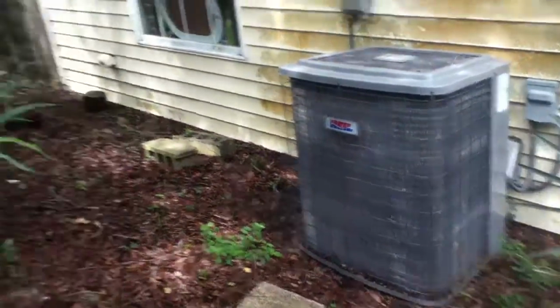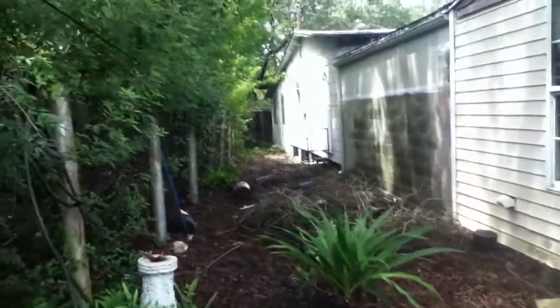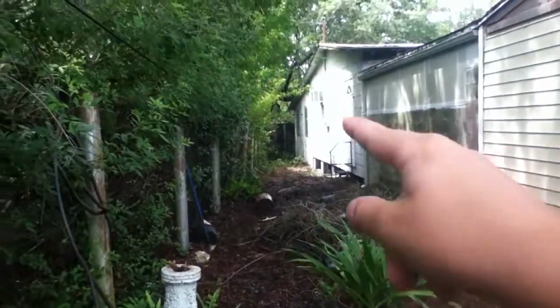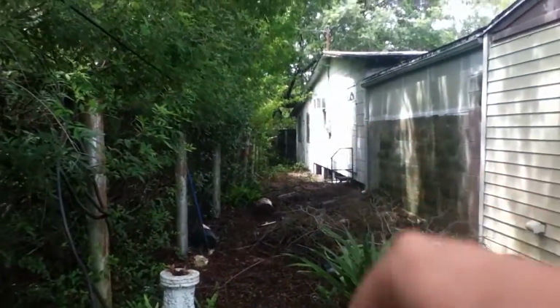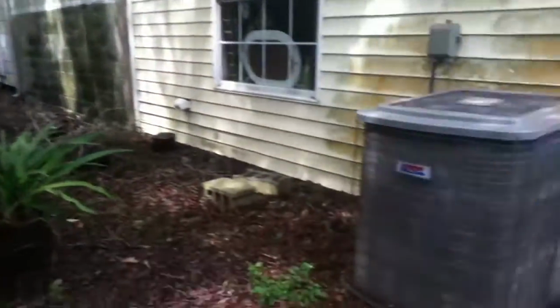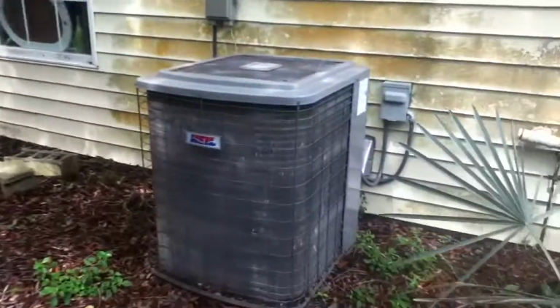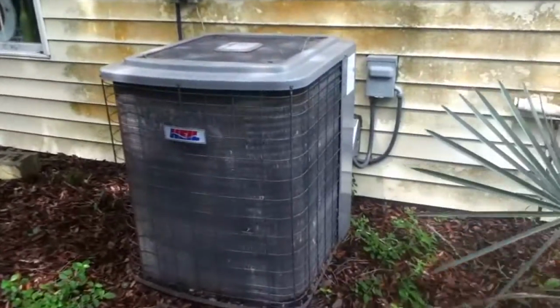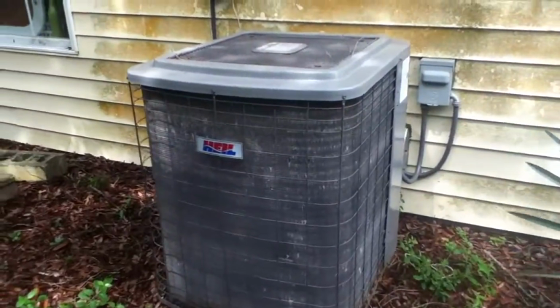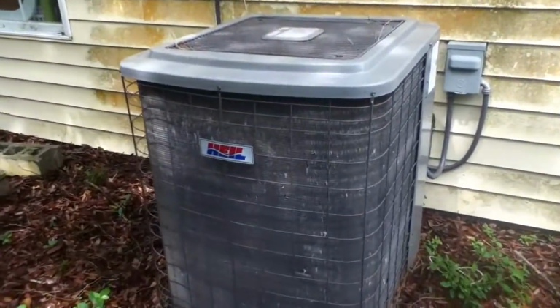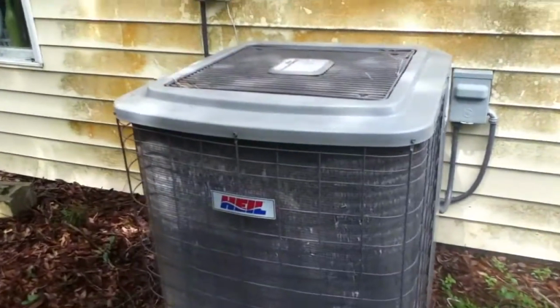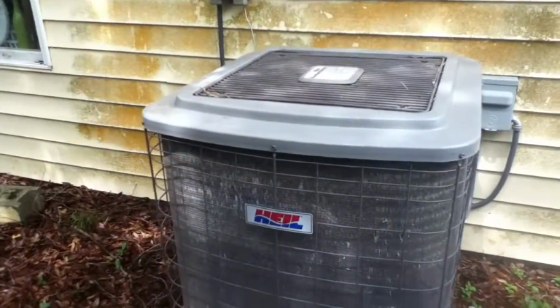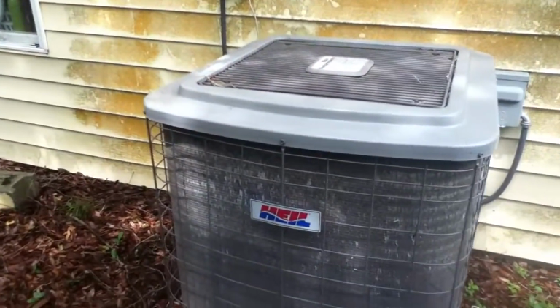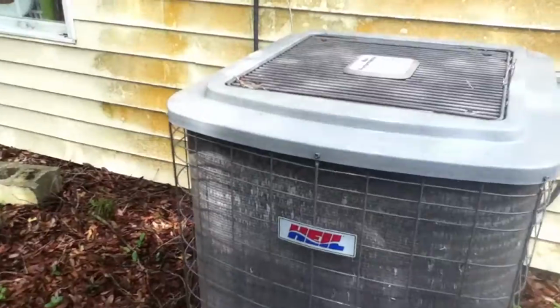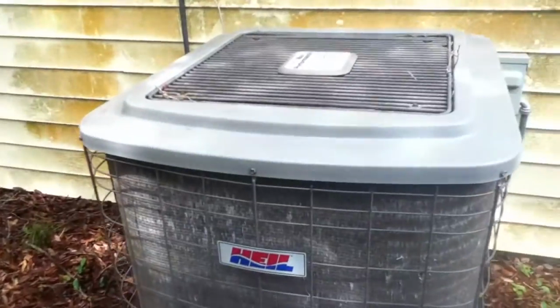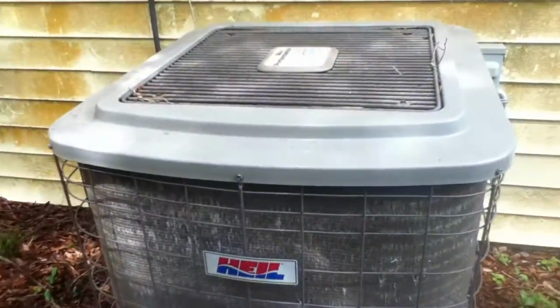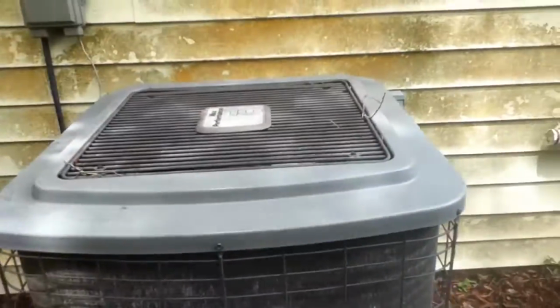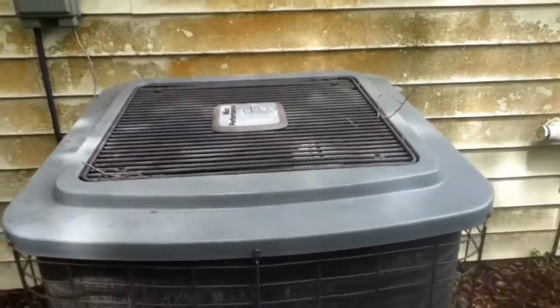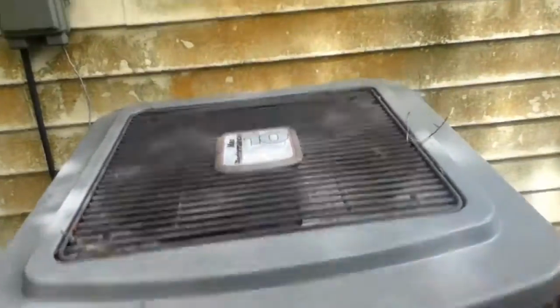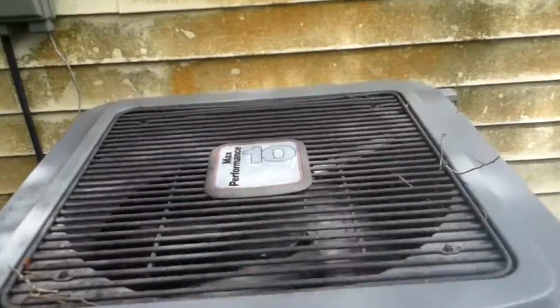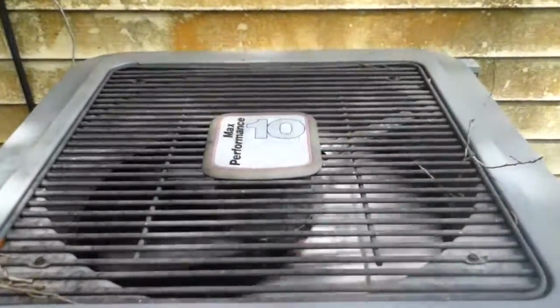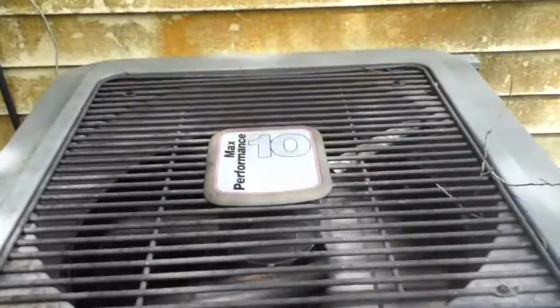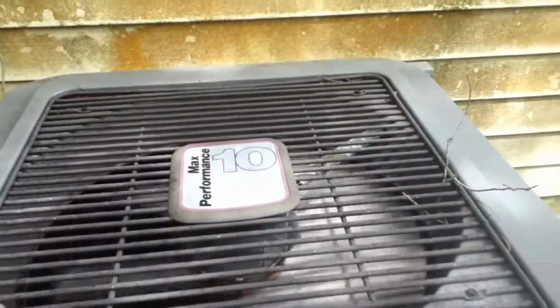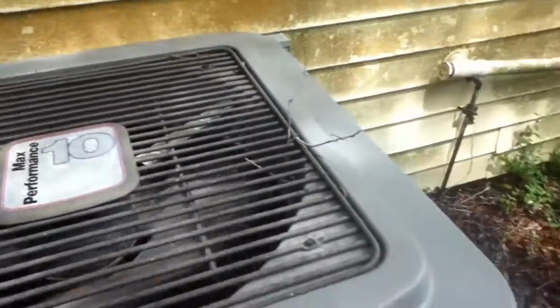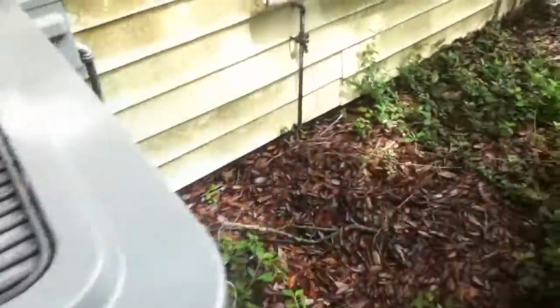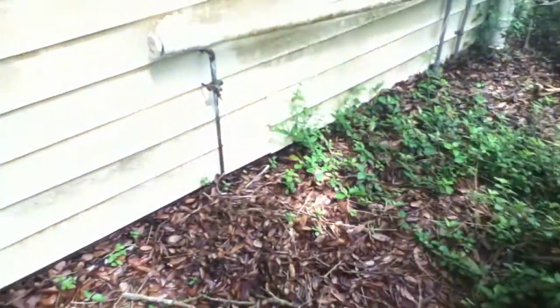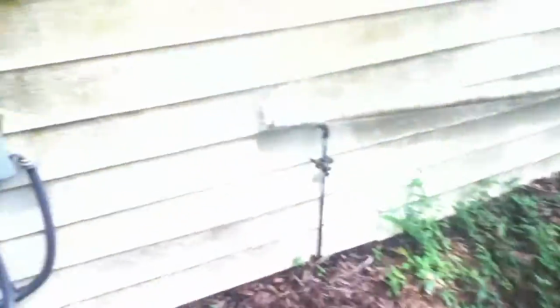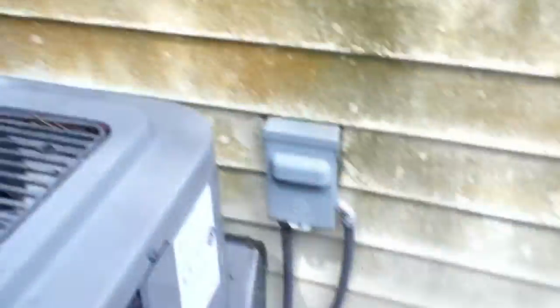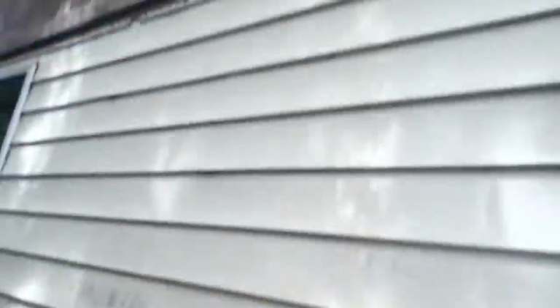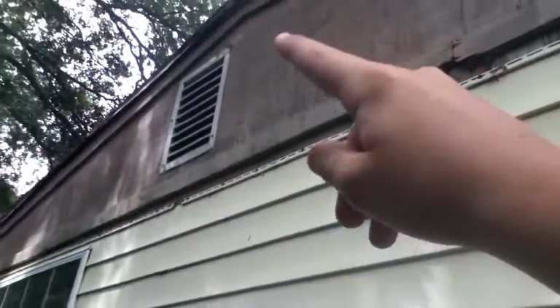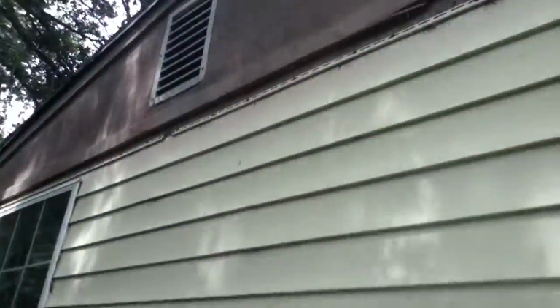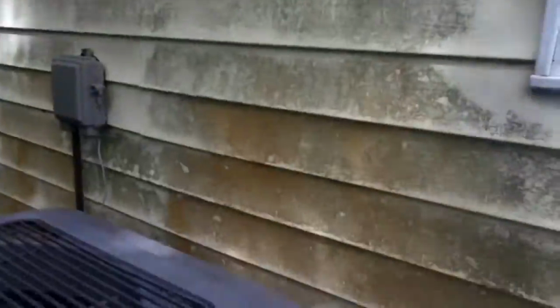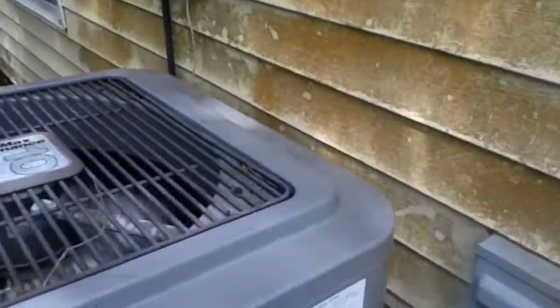There's a Maytag window unit down there too. This is a pretty big place just to be heated and cooled by one 3.5-ton unit. They couldn't really do much with the ductwork because the ceilings are vaulted up there.